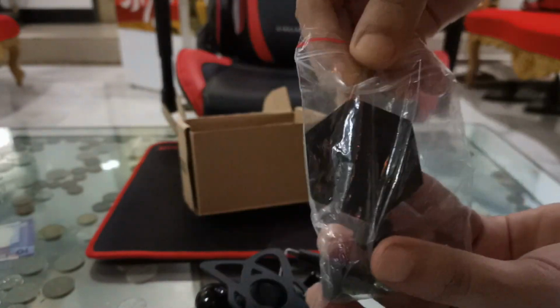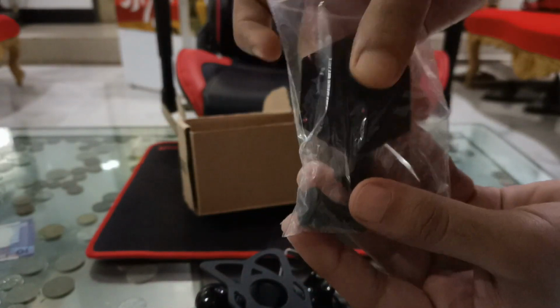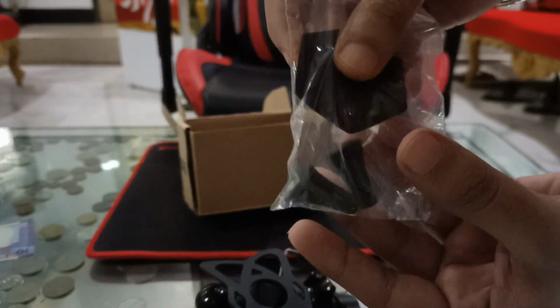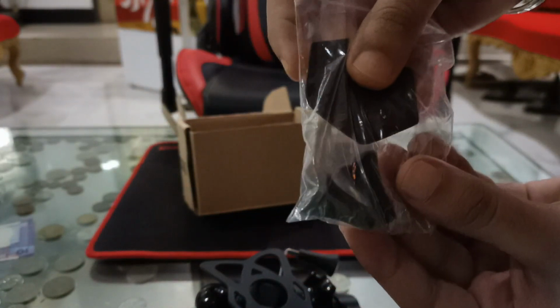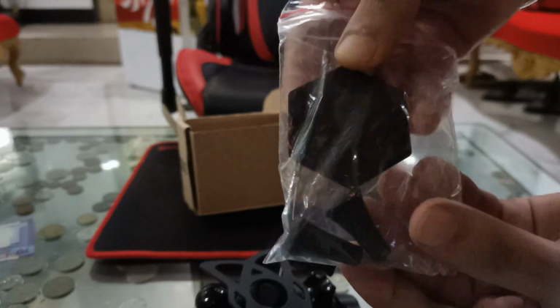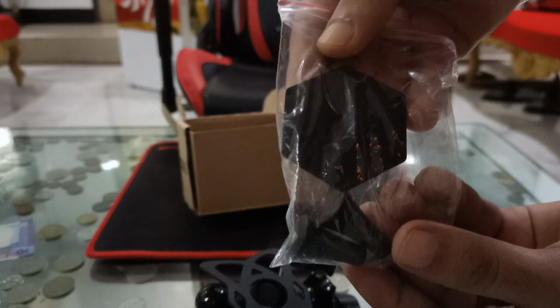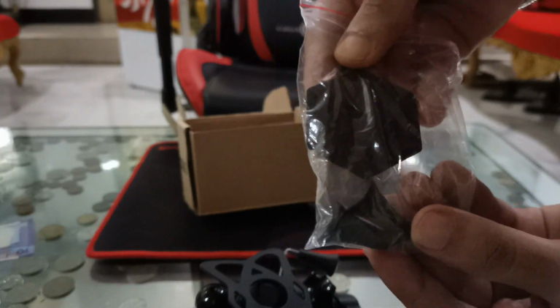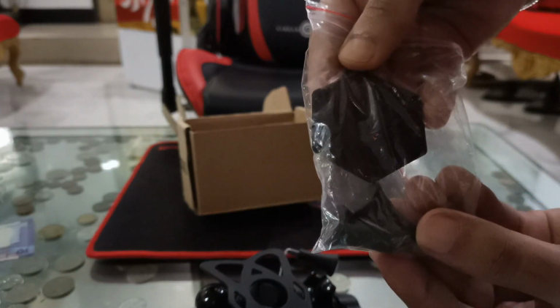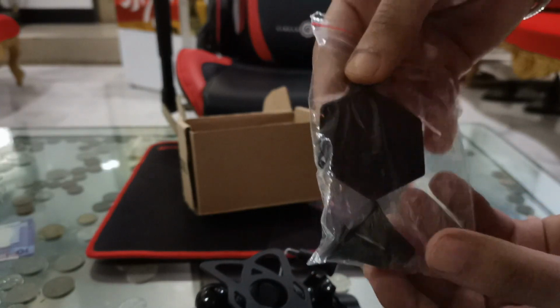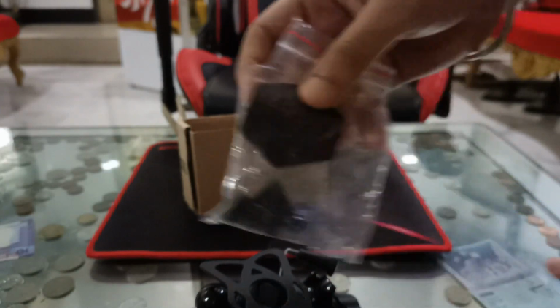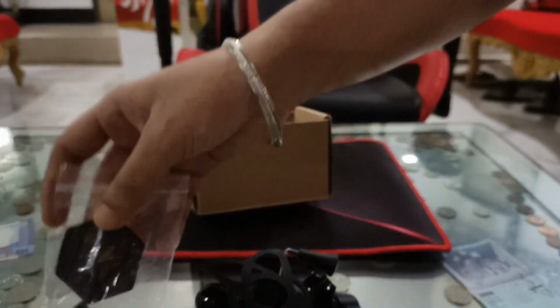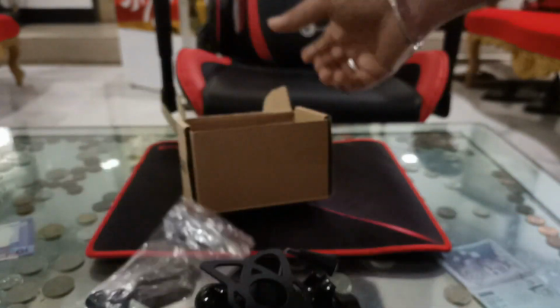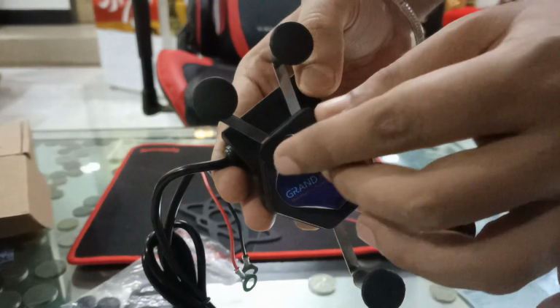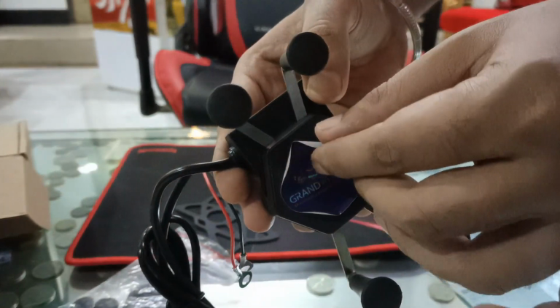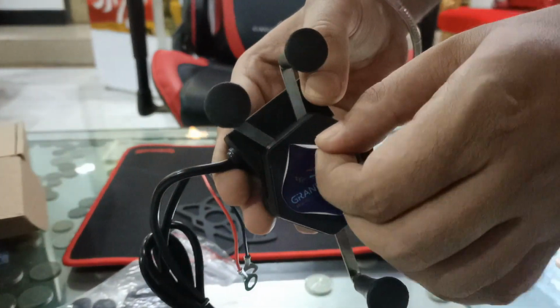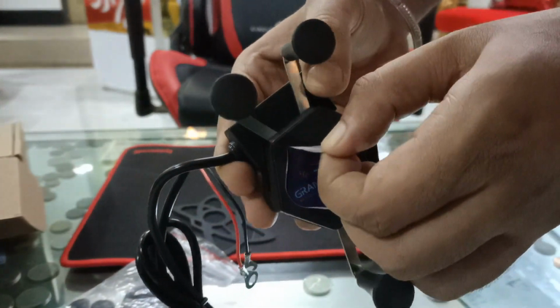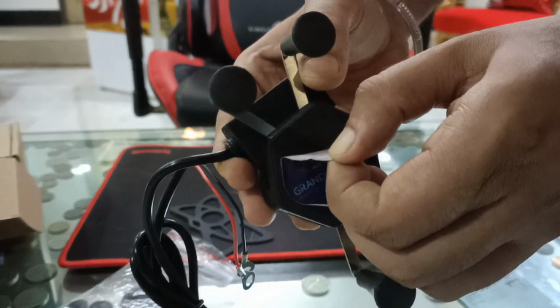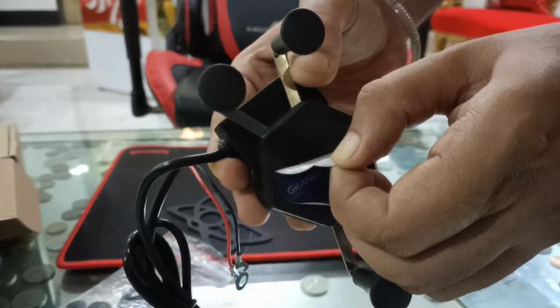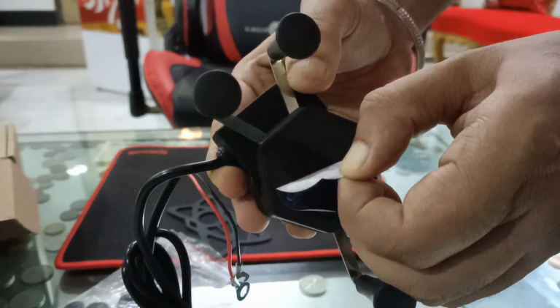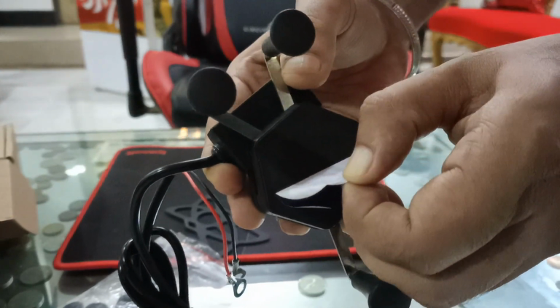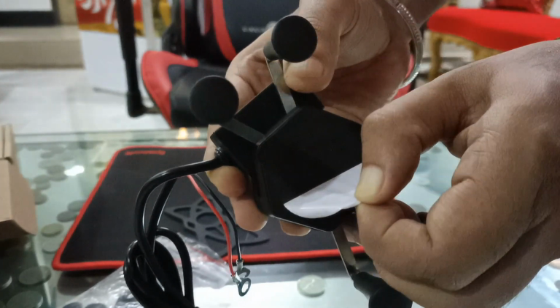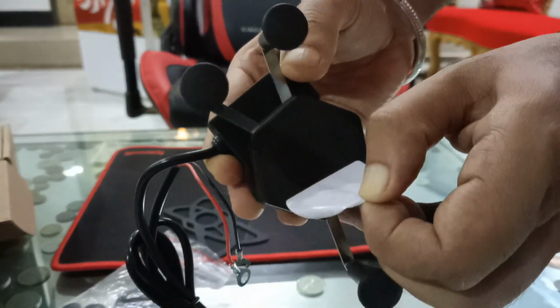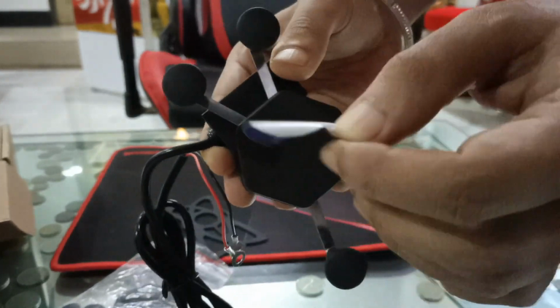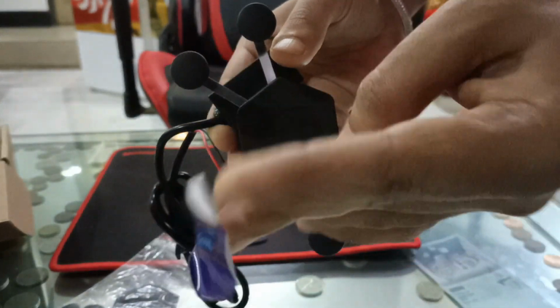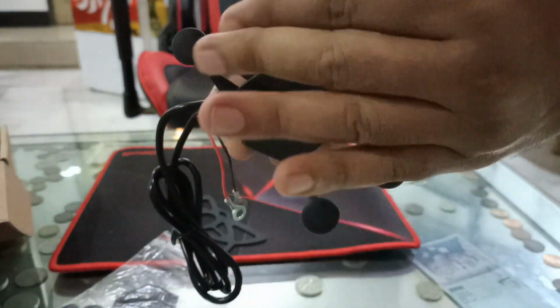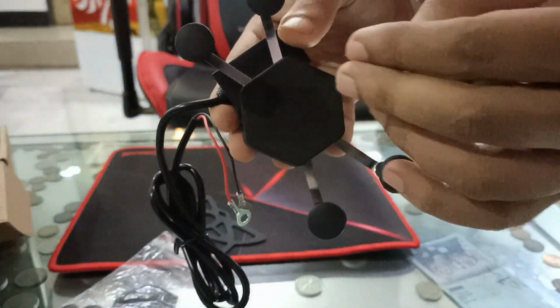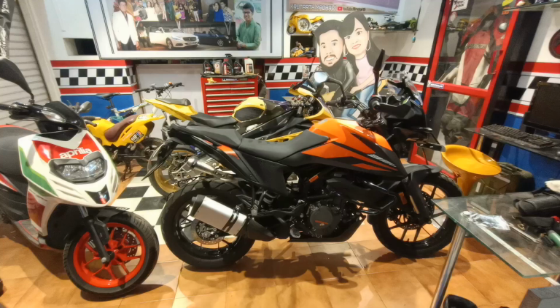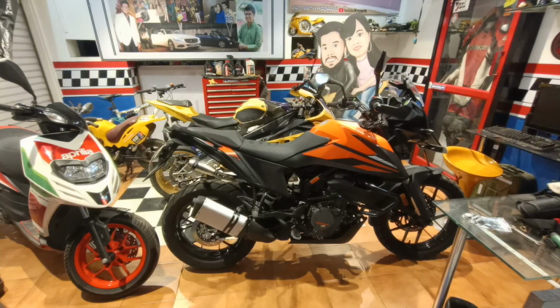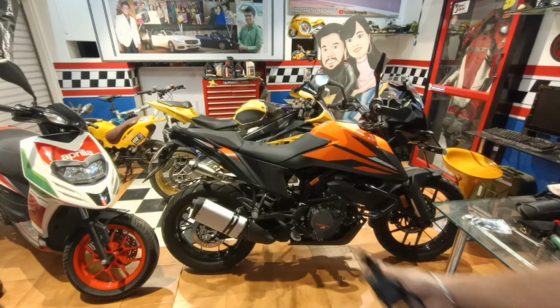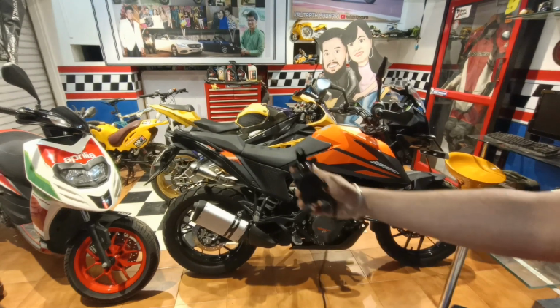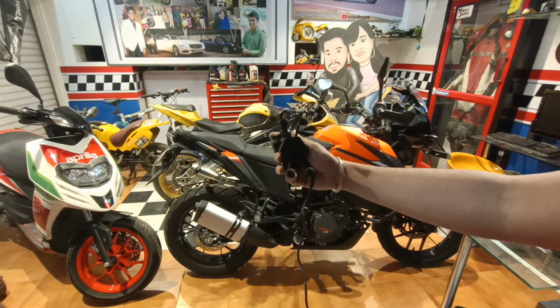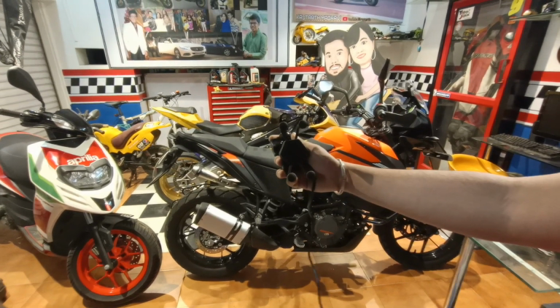There are some additional rubber pads and mounts to replace, which is good. First, let's take off this cheap and fake branding sticker. Alright, let's start the work.